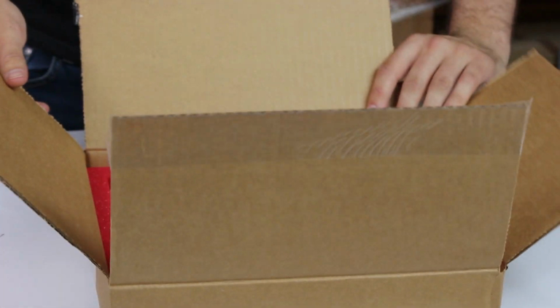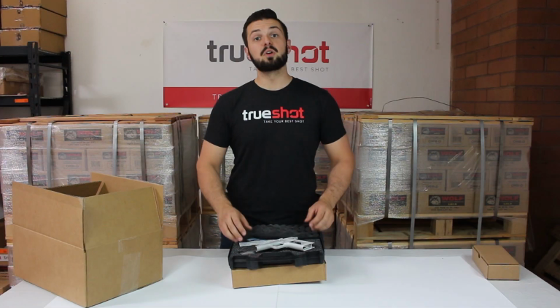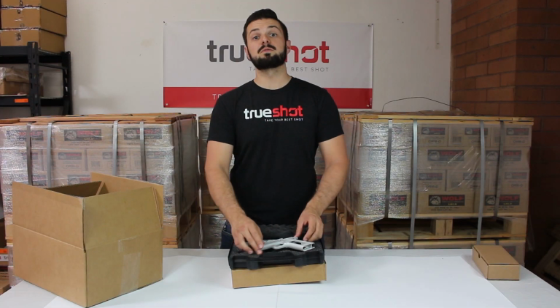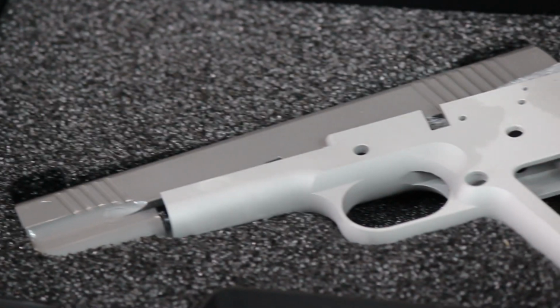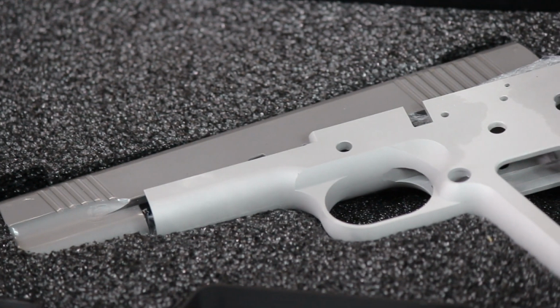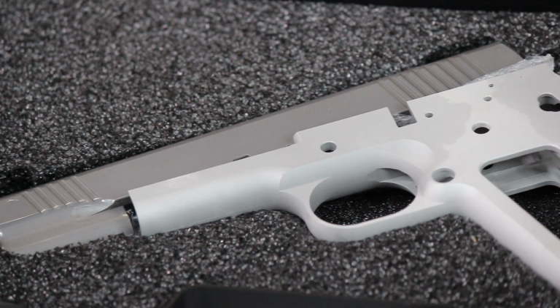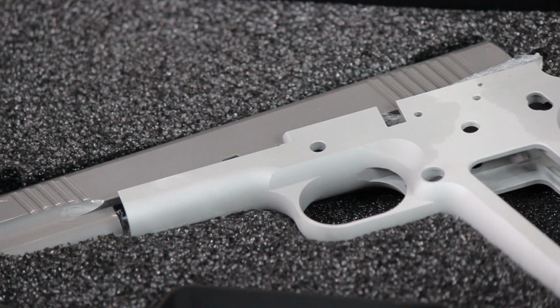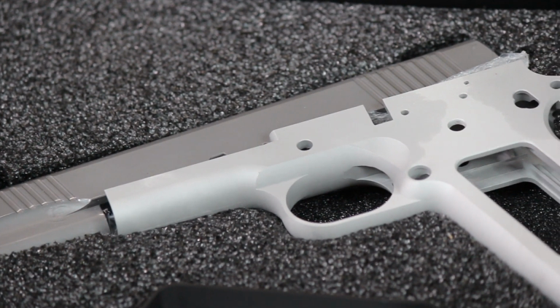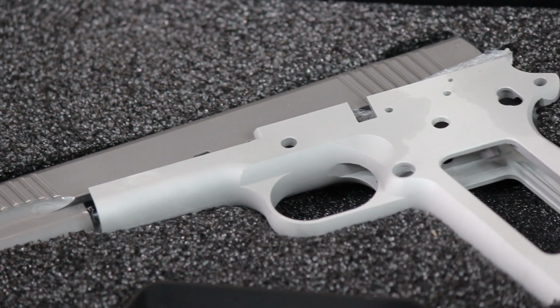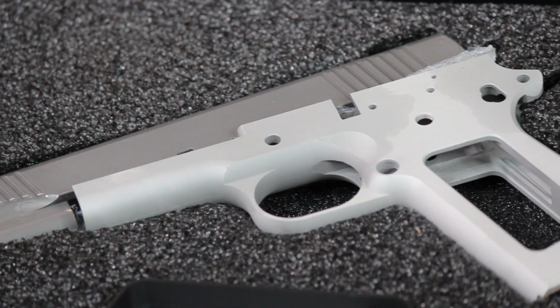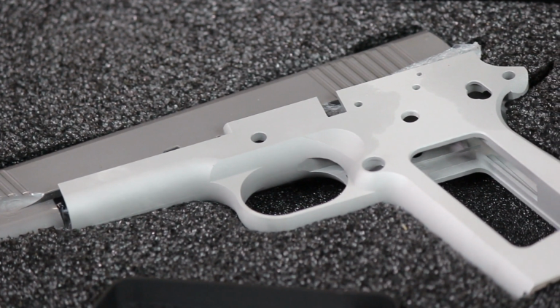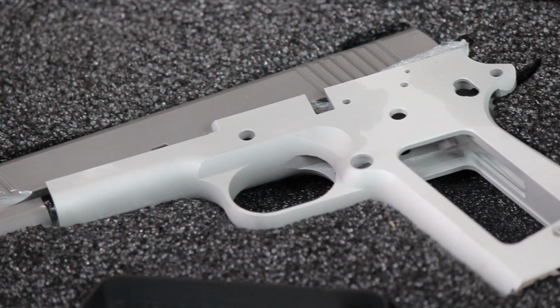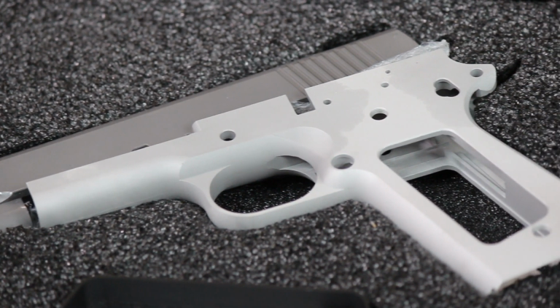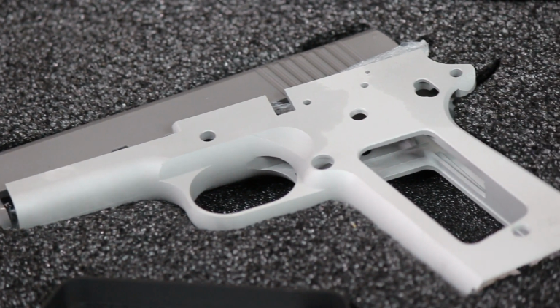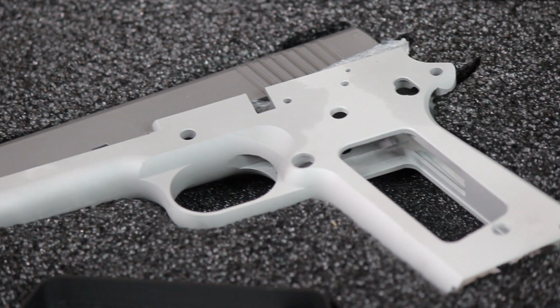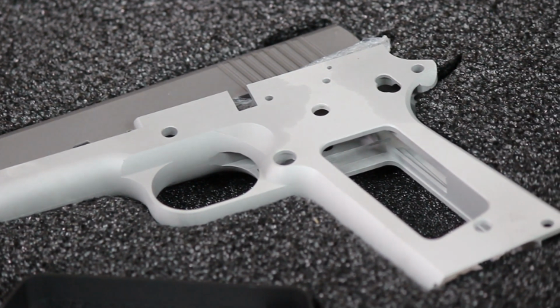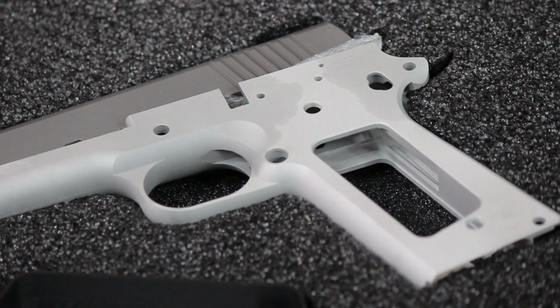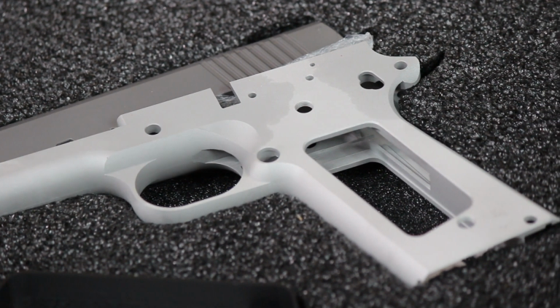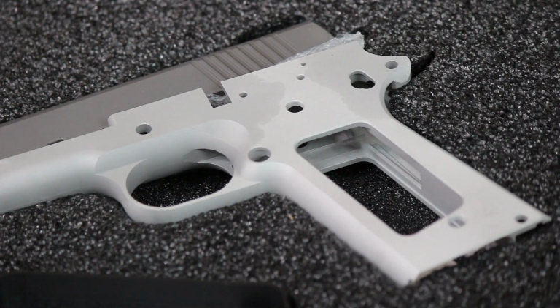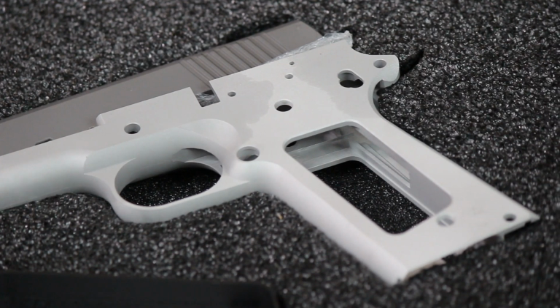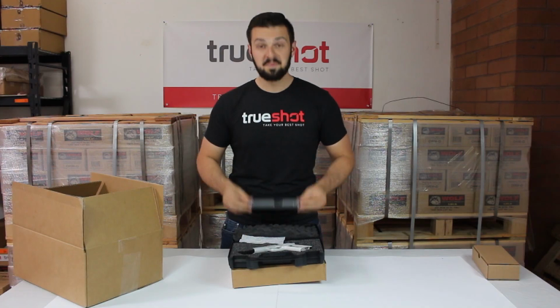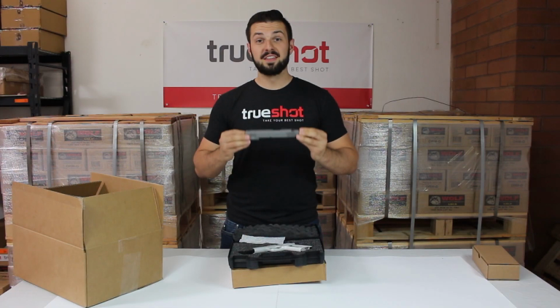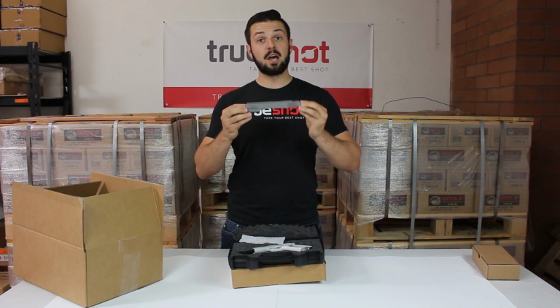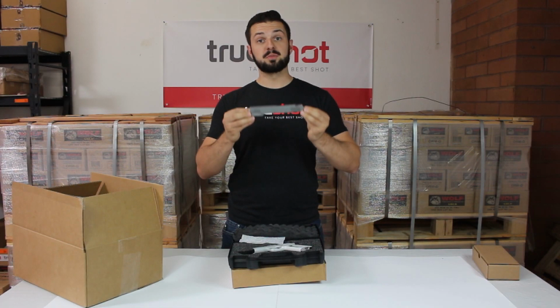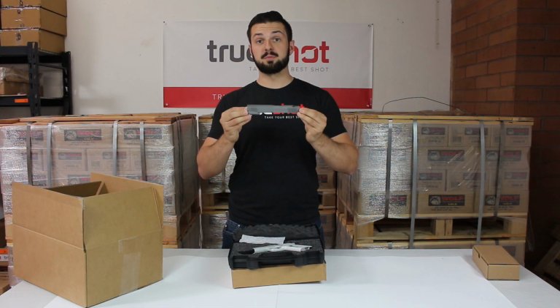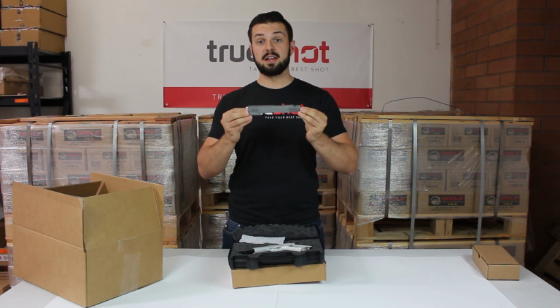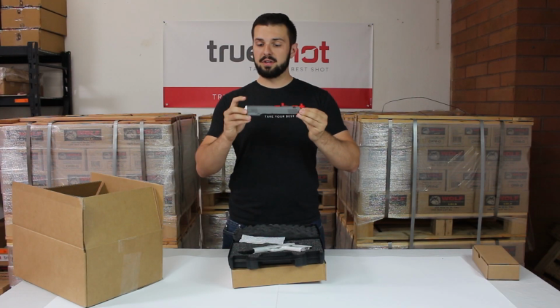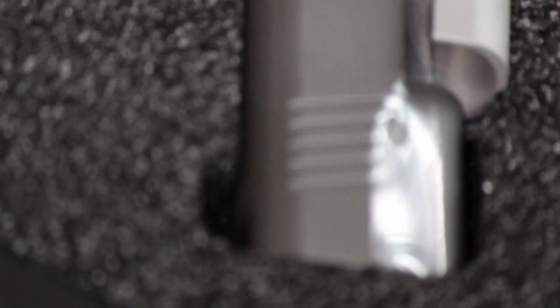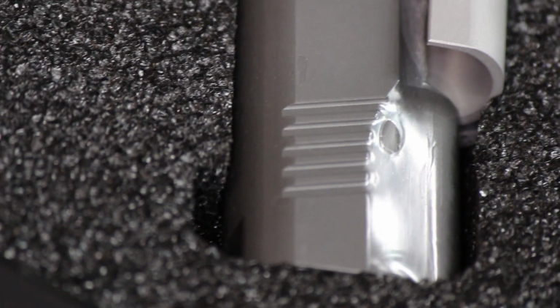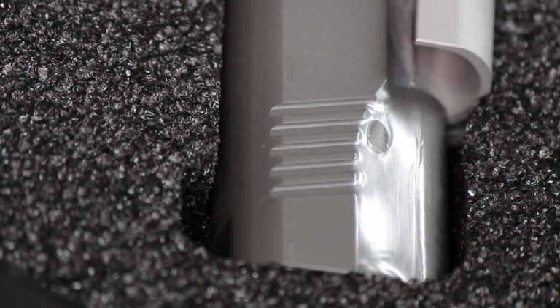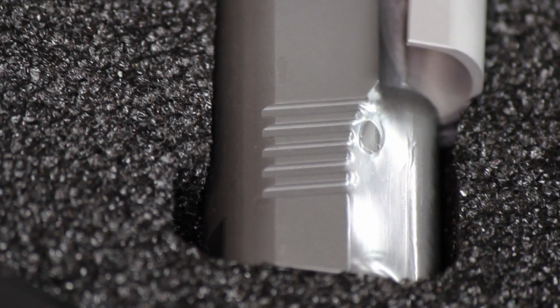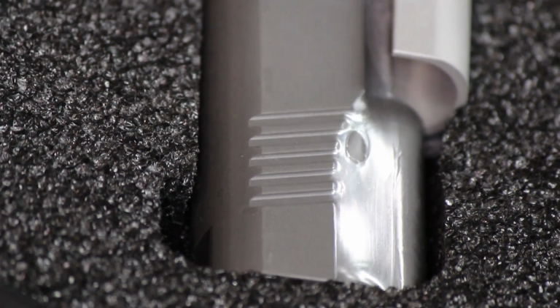The build kit features a government-style 1911 frame that has been bead blasted and is chambered in .45 ACP. The Stealth Arms custom slide features Novak front and rear cut sights.